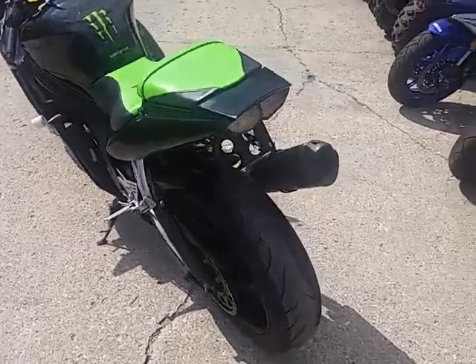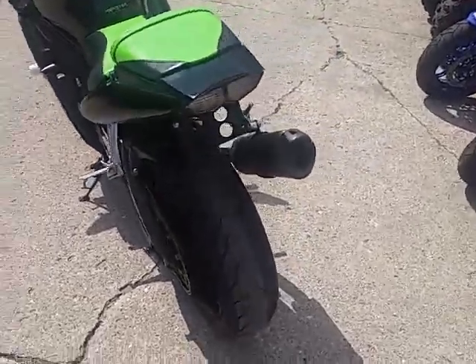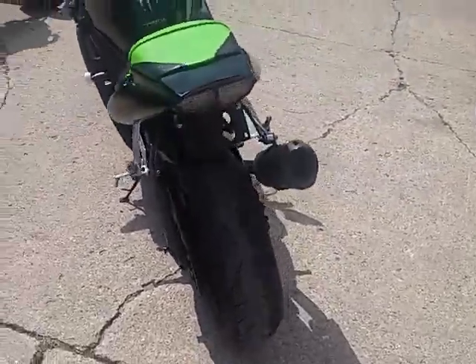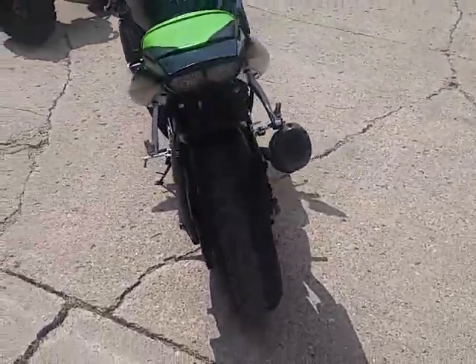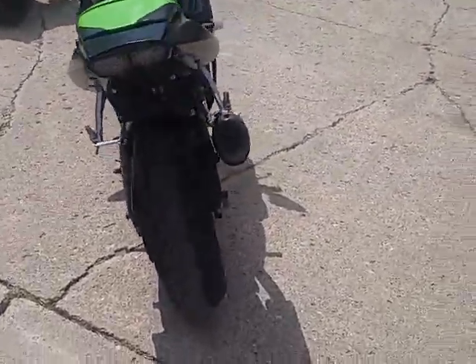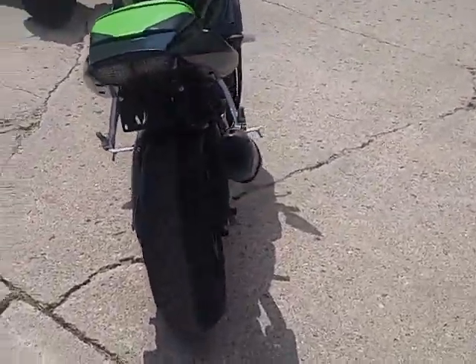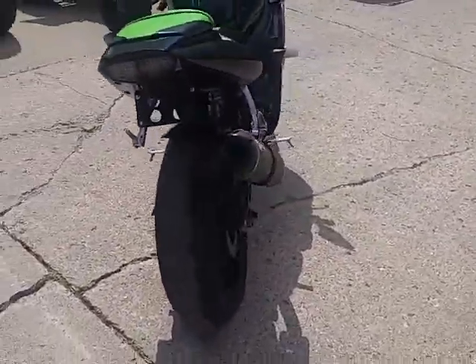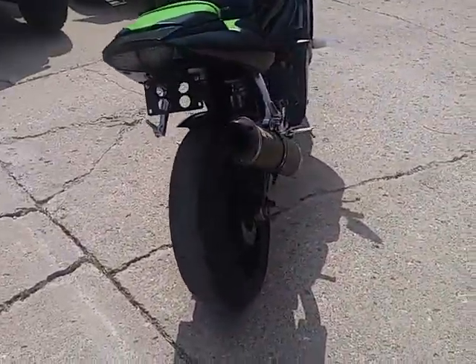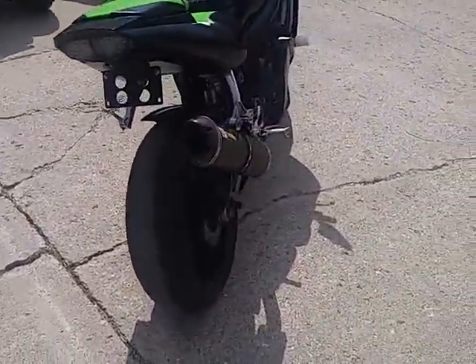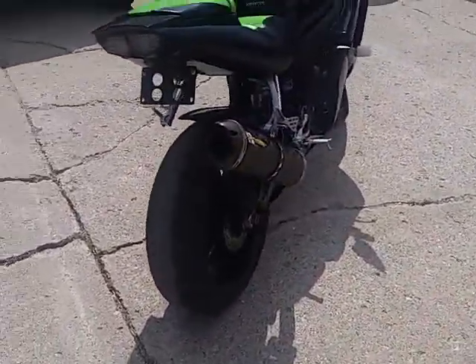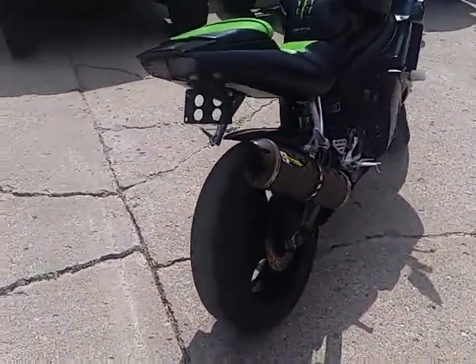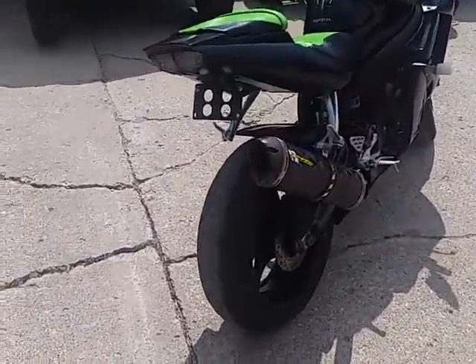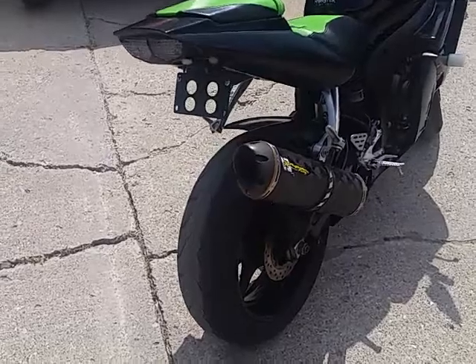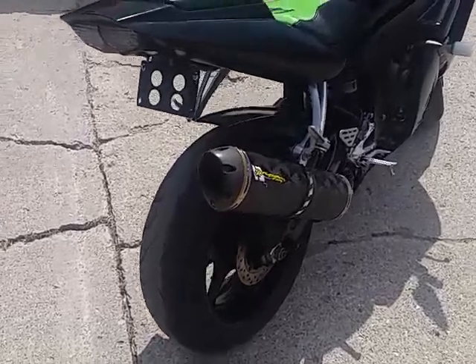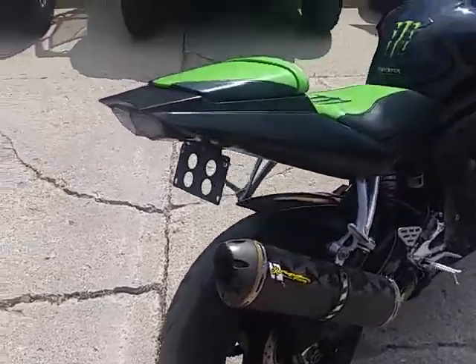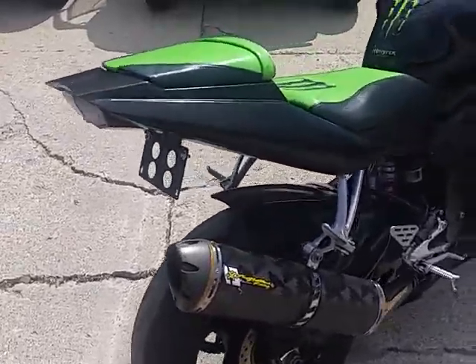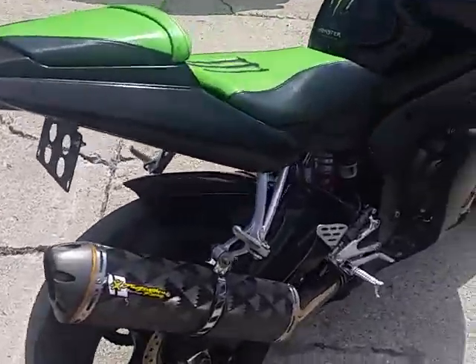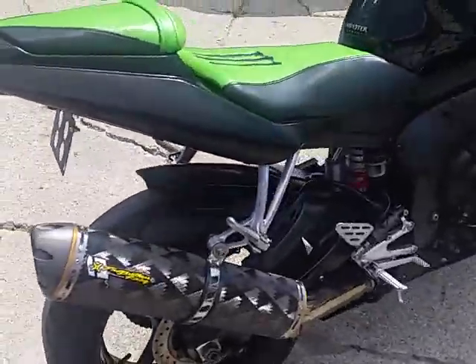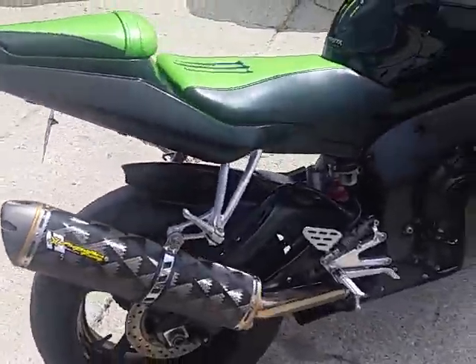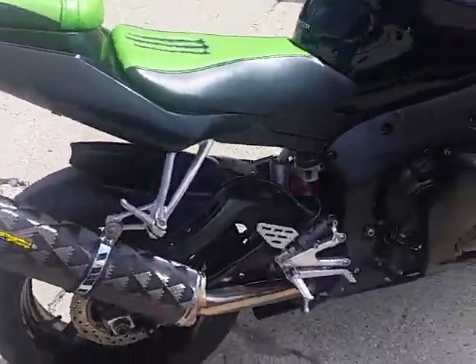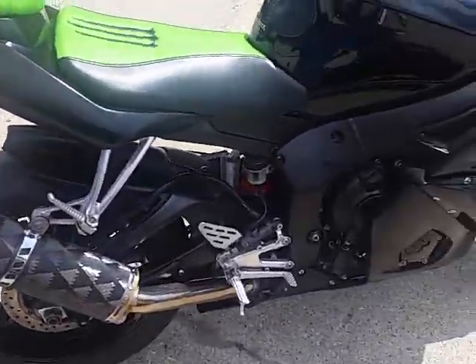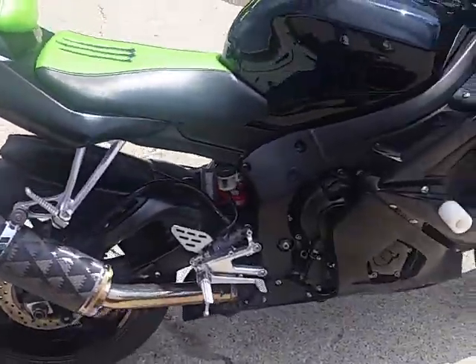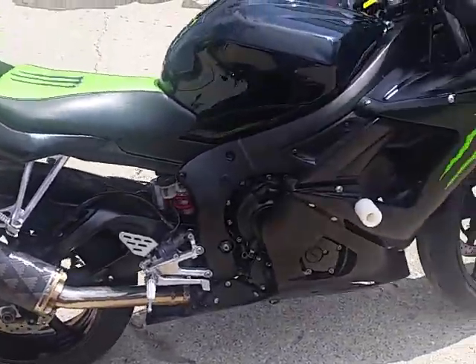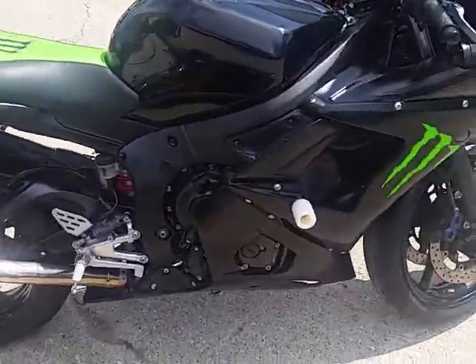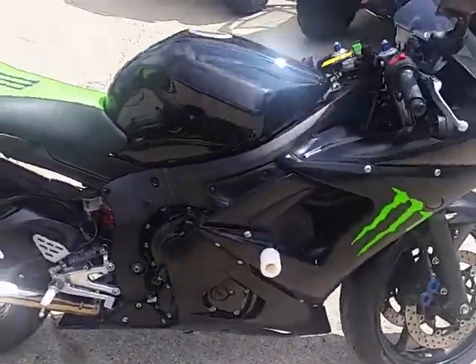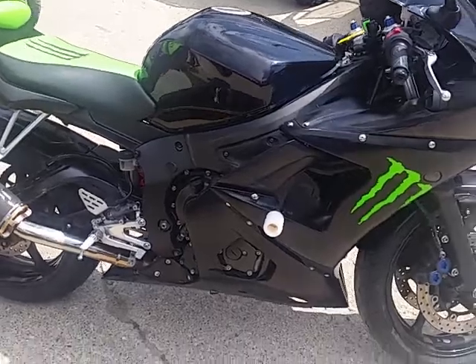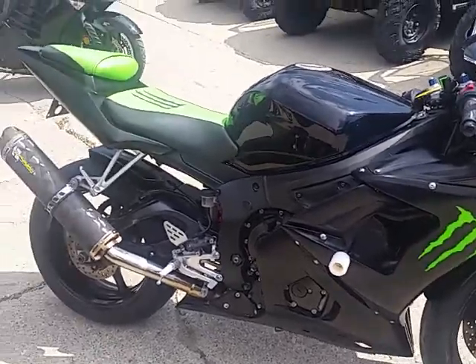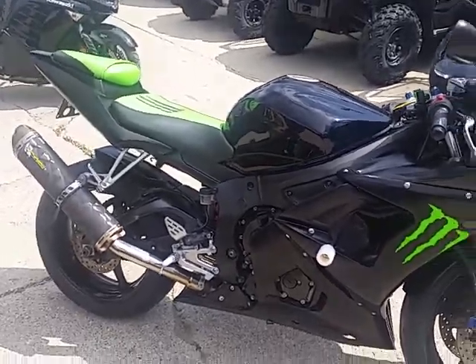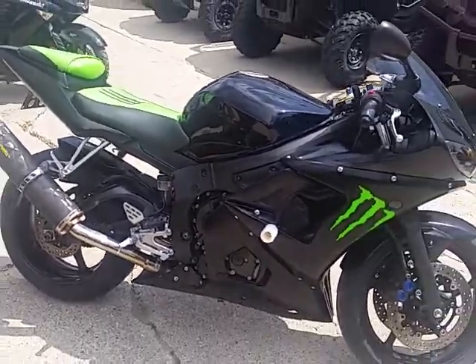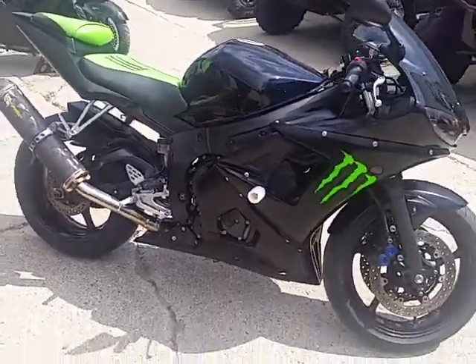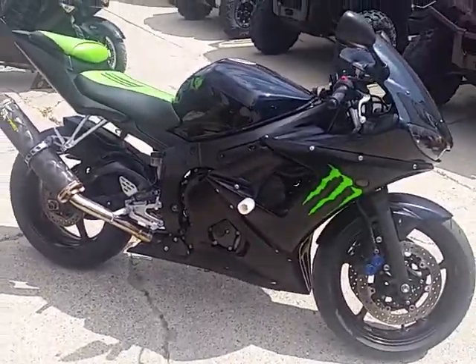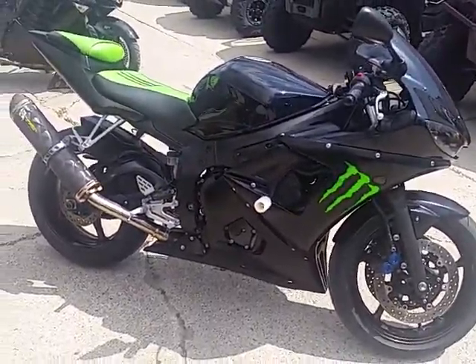It's loaded with all the extras: Fender Eliminator Kit, integrated LED brake light and rear turn signals, frame sliders, flush mount front turn signals, smoked wind screen, and more. Ready to tear up the streets for only $59.99?